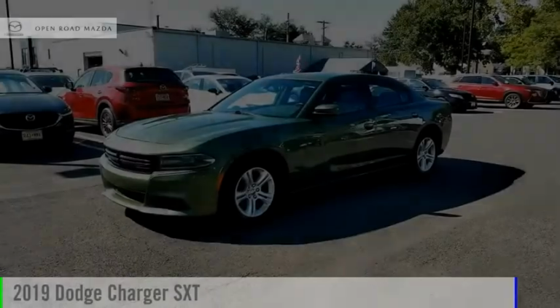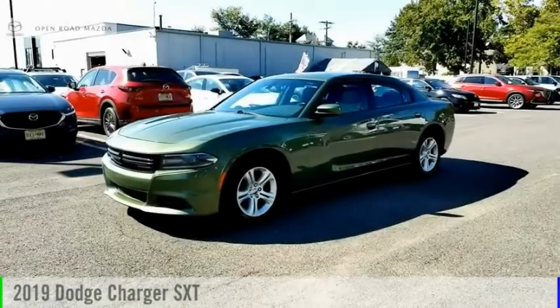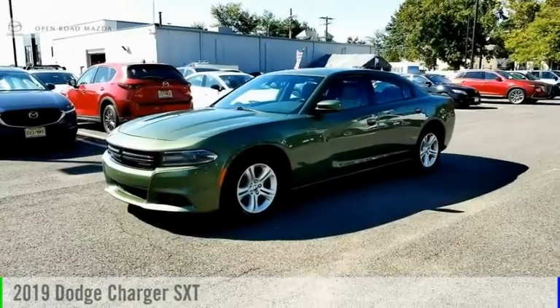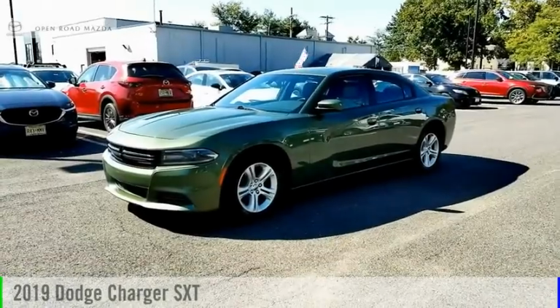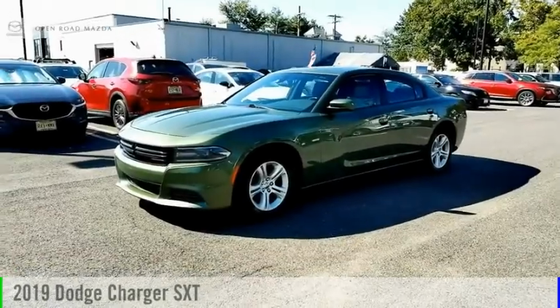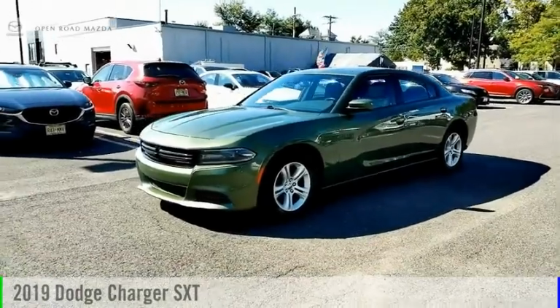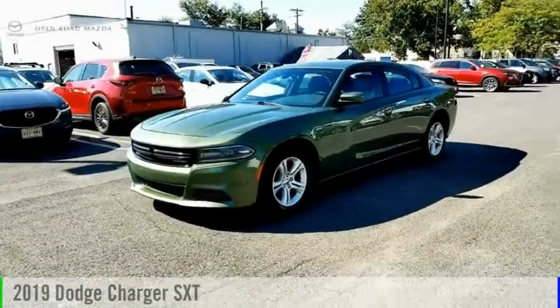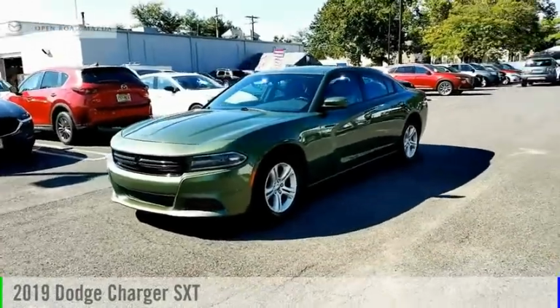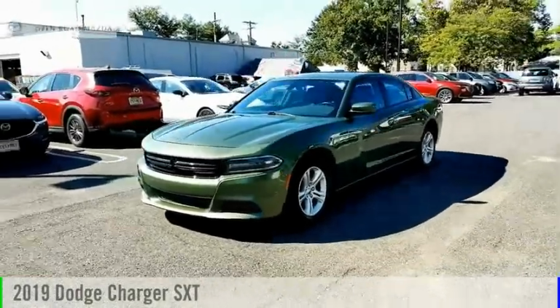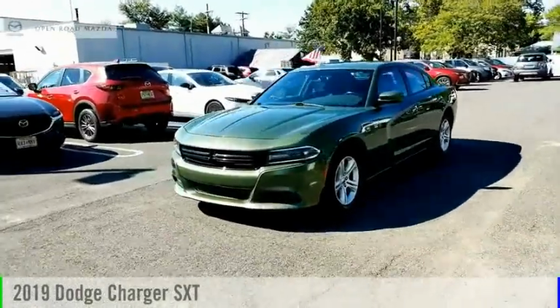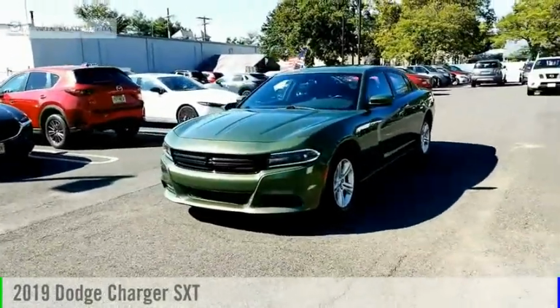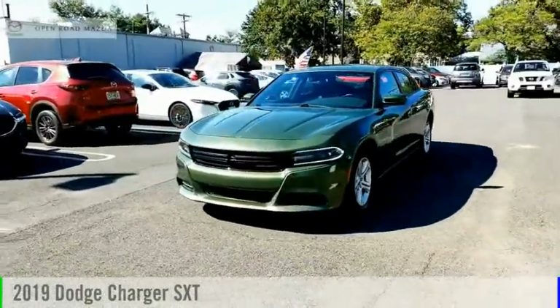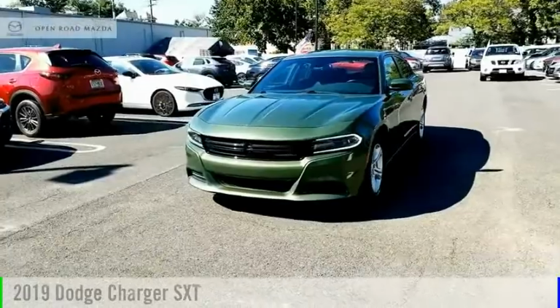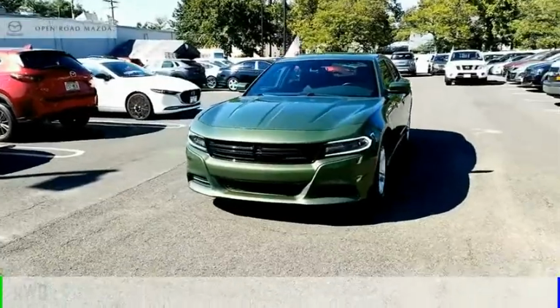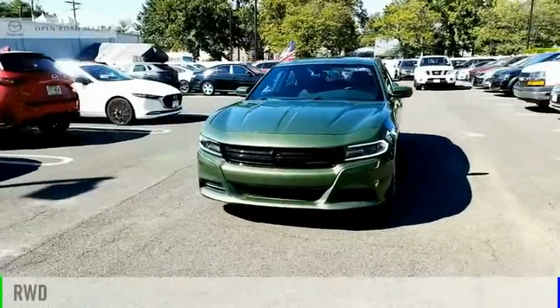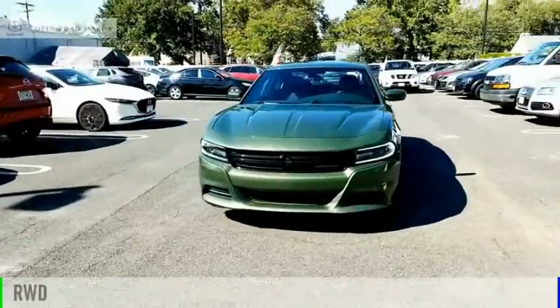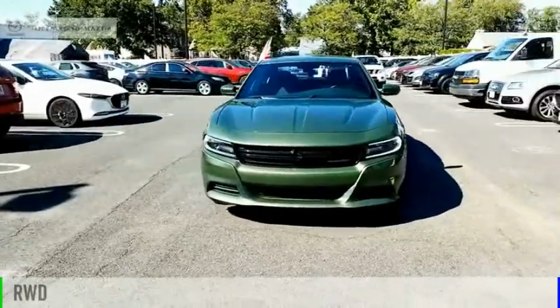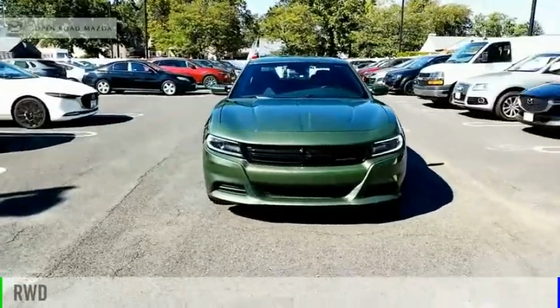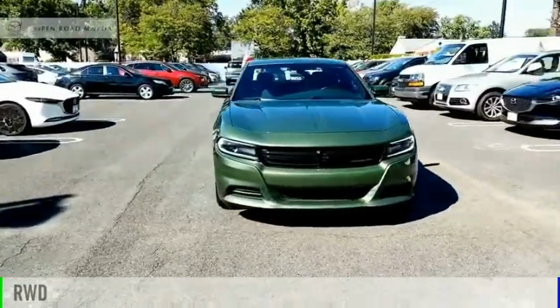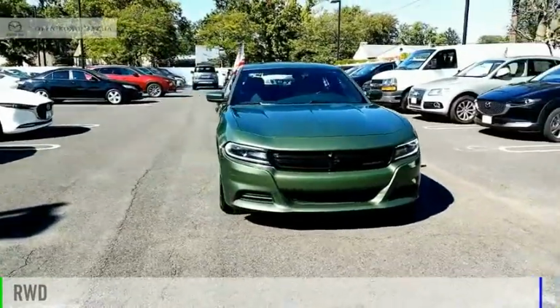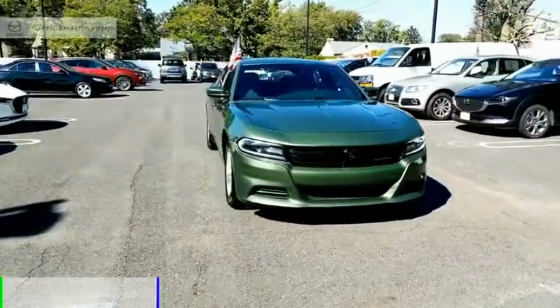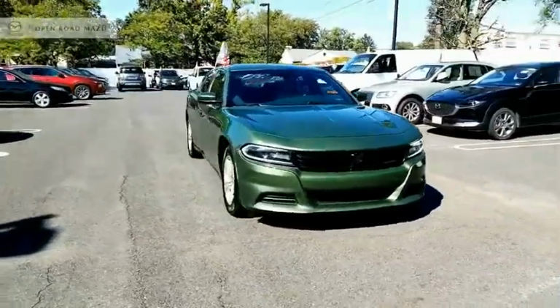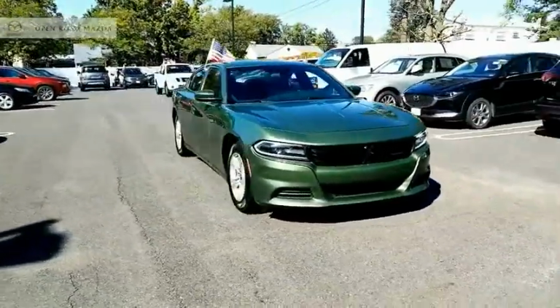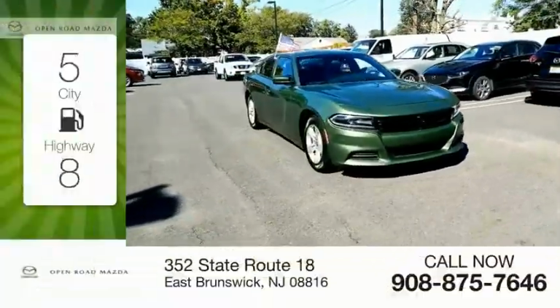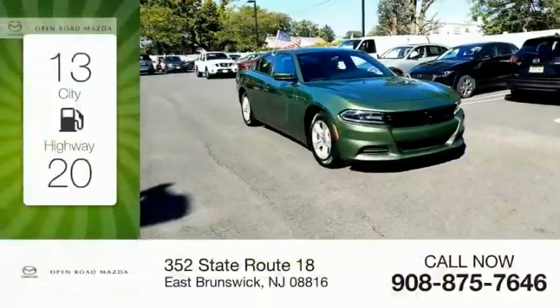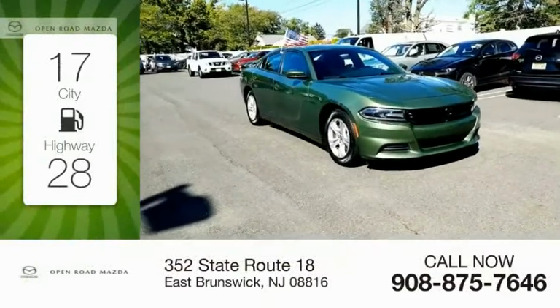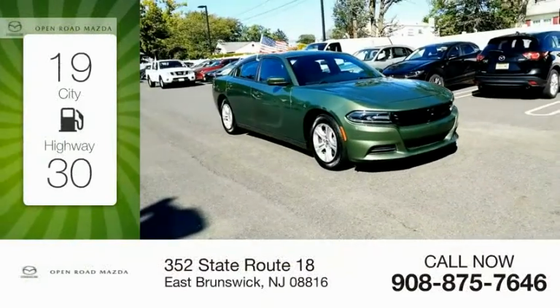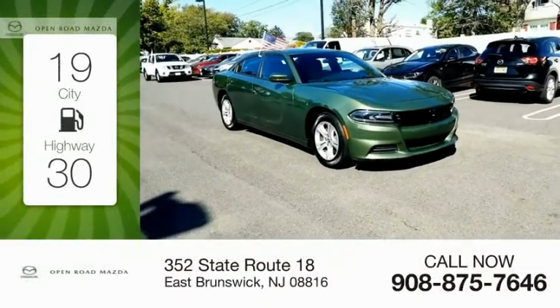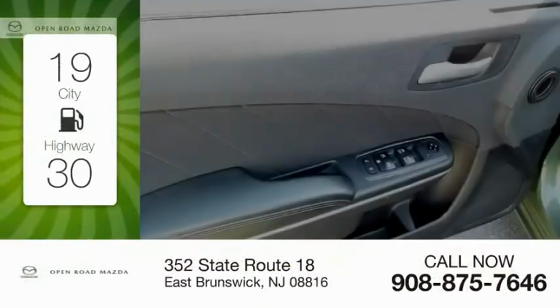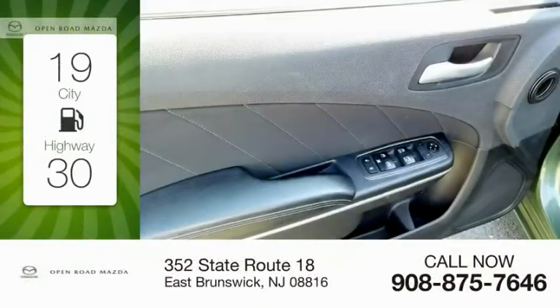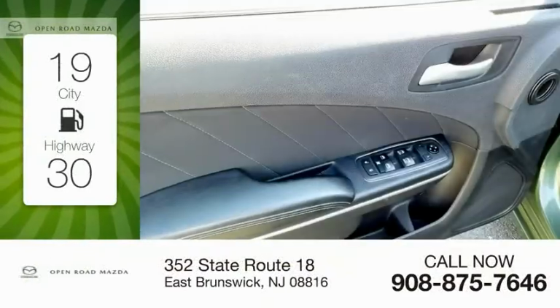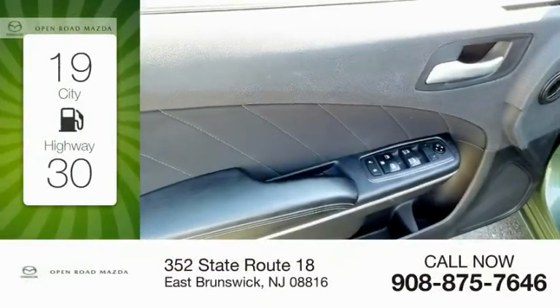We are pleased to show you the 2019 Charger. This vehicle is powered by a rear-wheel drive, 3.6 liter engine. Great fuel efficiency saves you money by requiring fewer trips to the gas station.